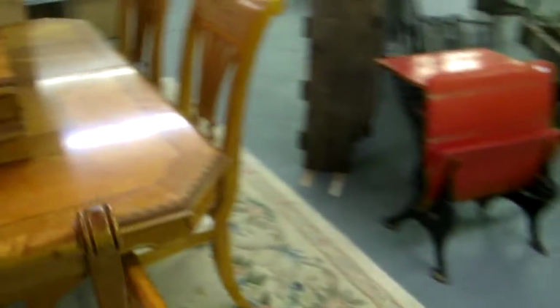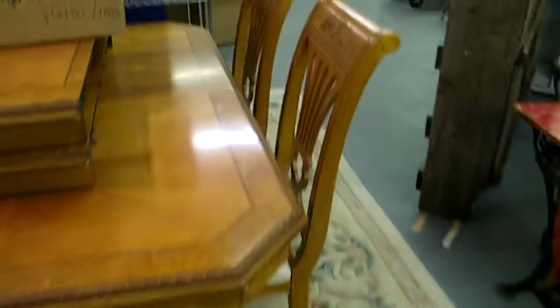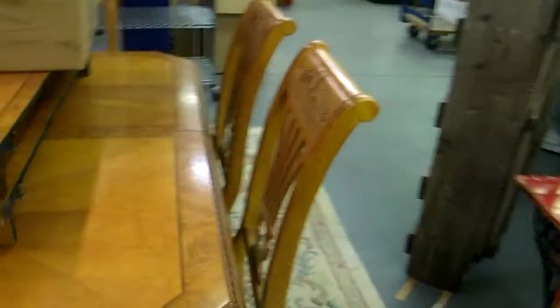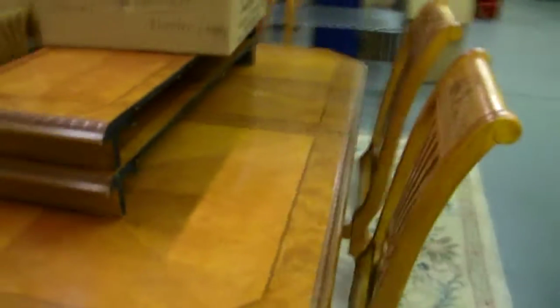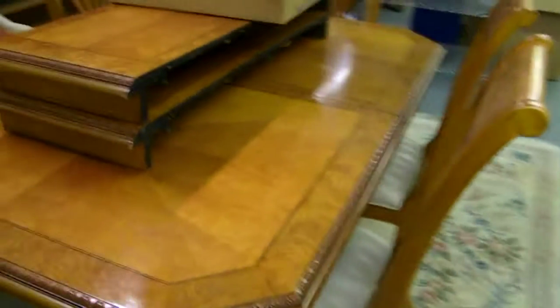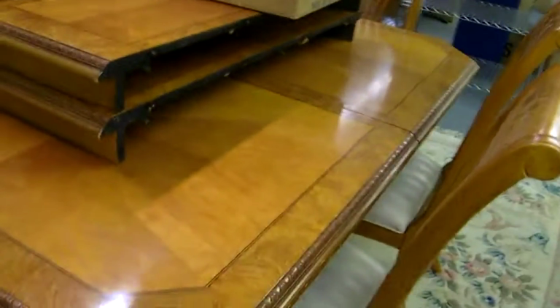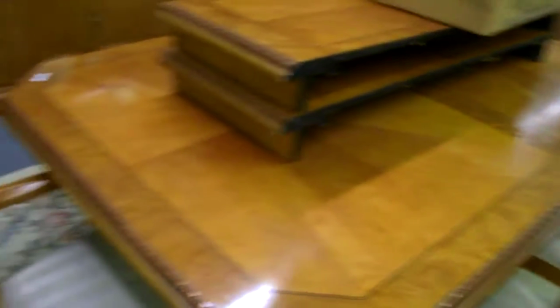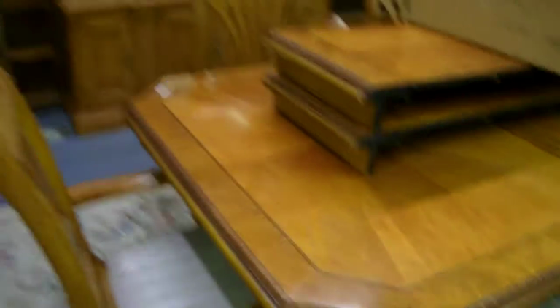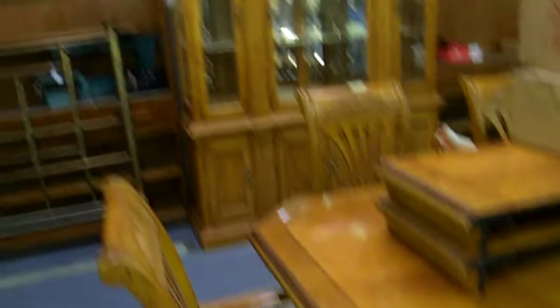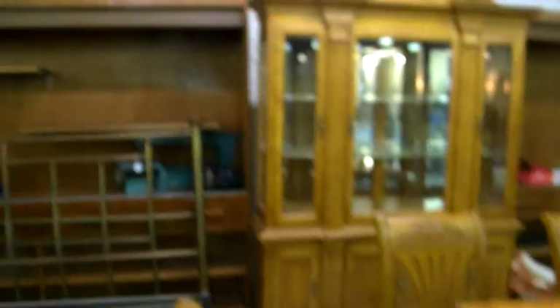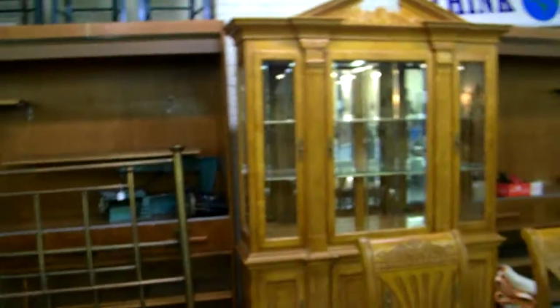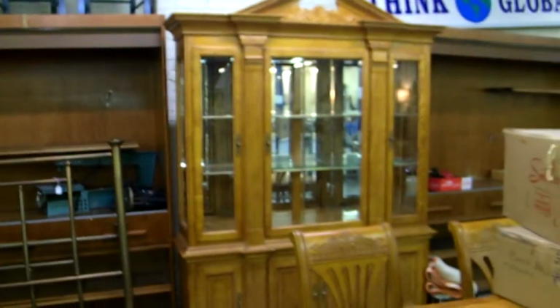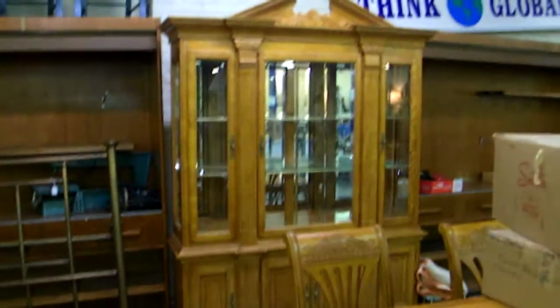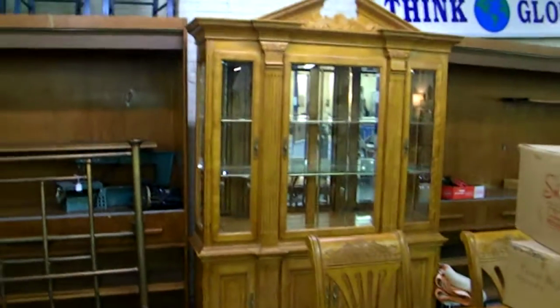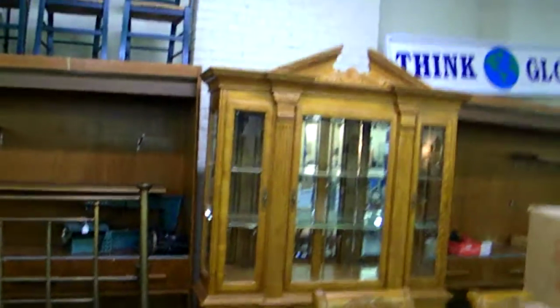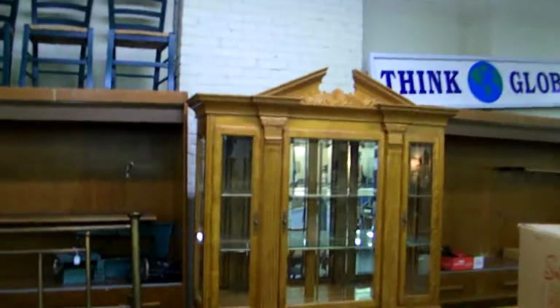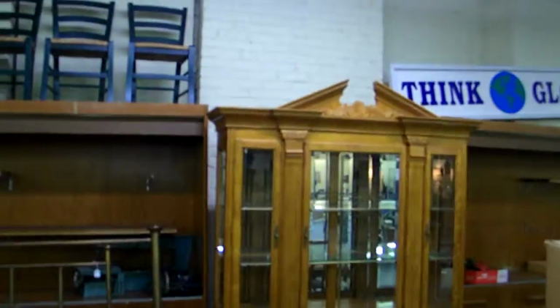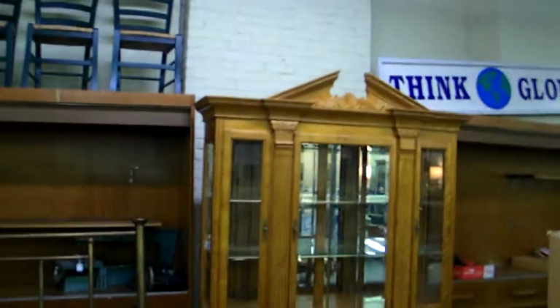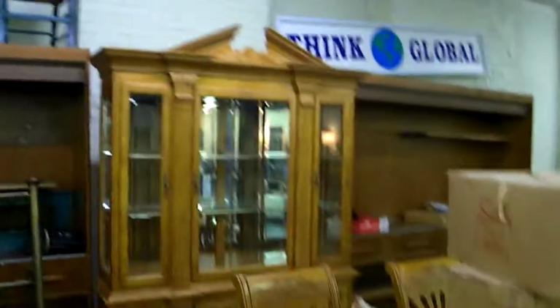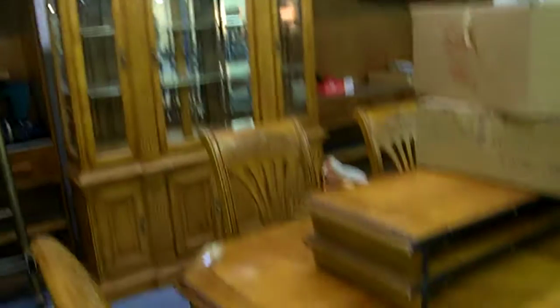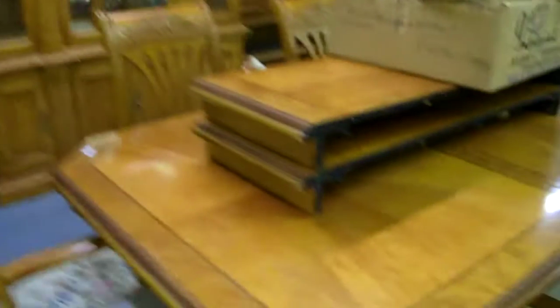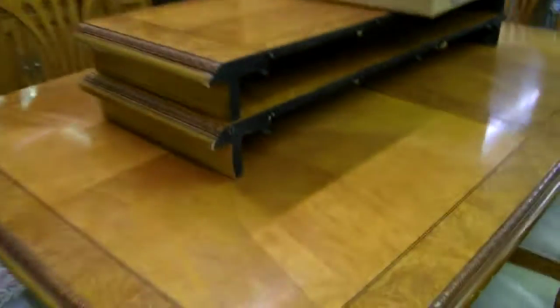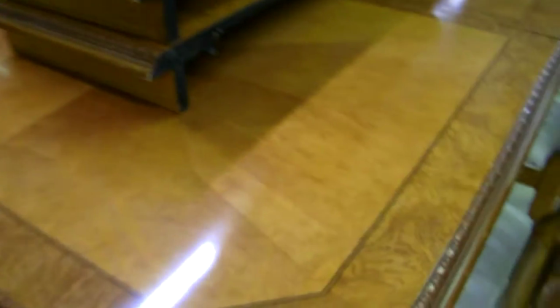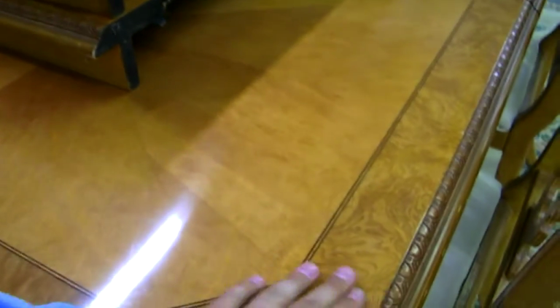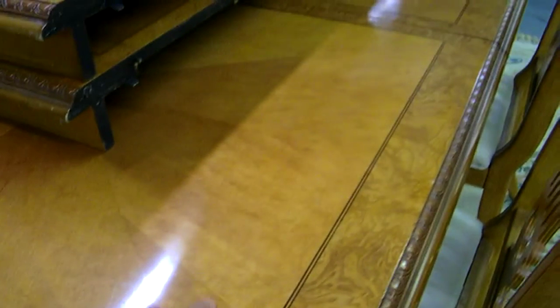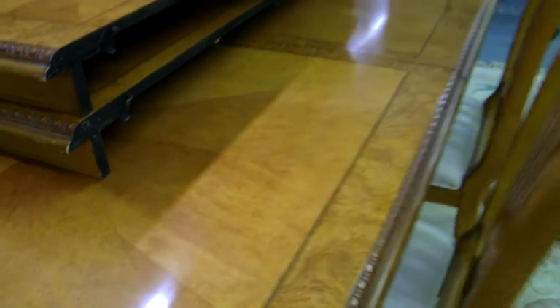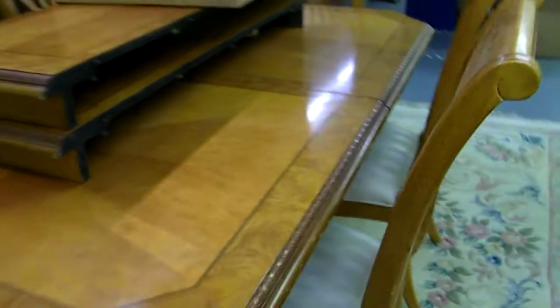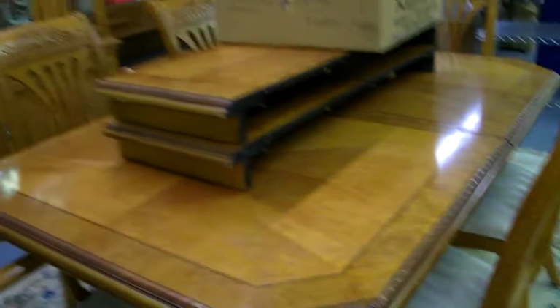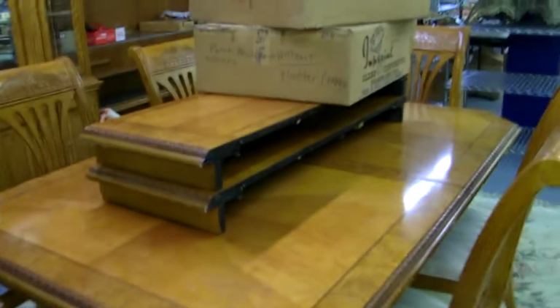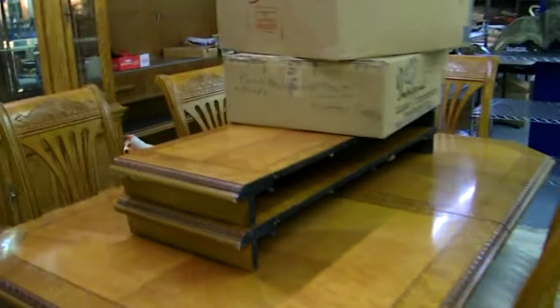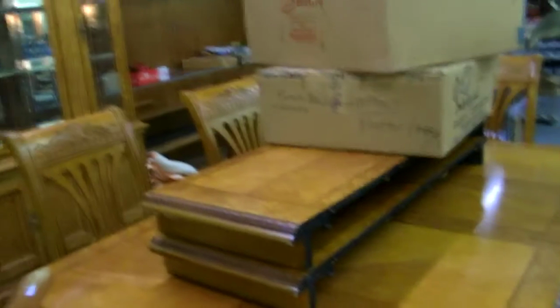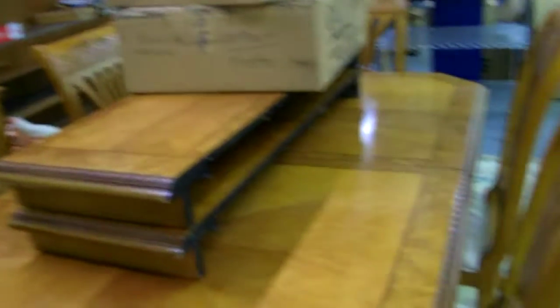Here's the other contemporary dining room set — table and six with two leaves and a nice big china cabinet. Really just excellent condition. Love this burl wood look and the inlay look. Little press shell back — just a nice little set.